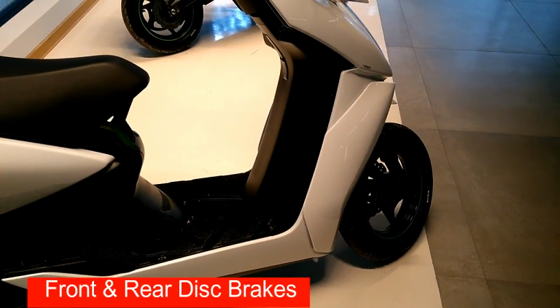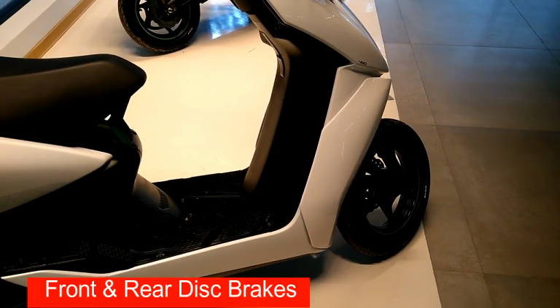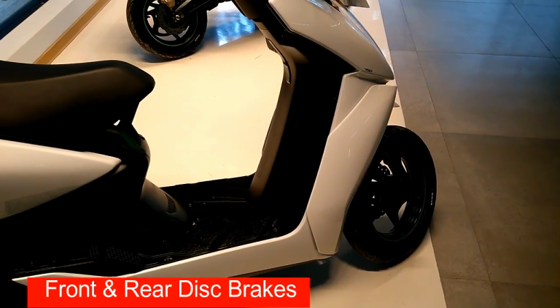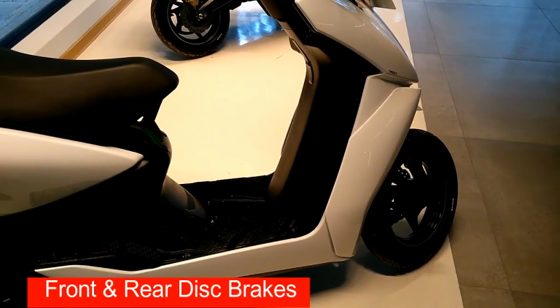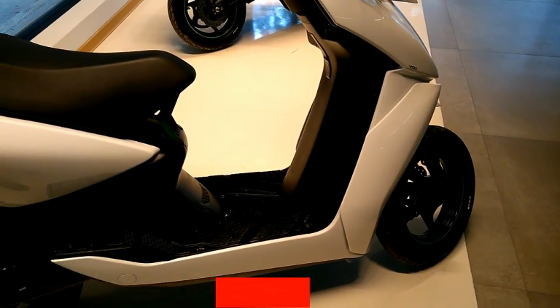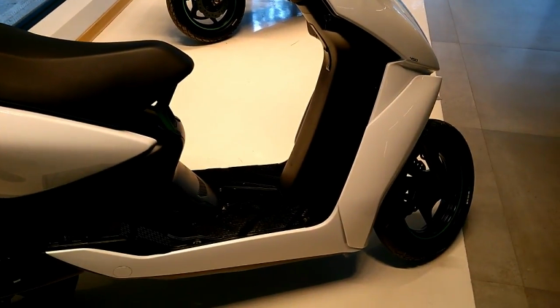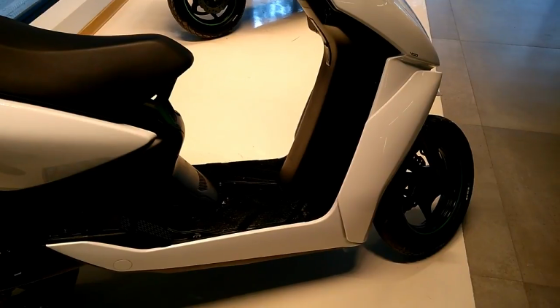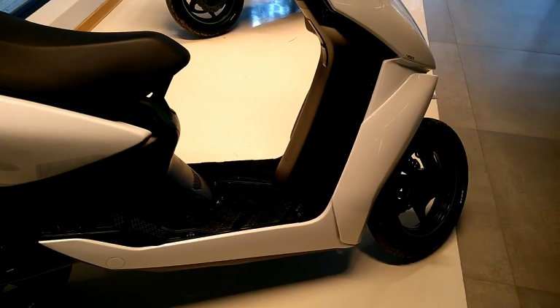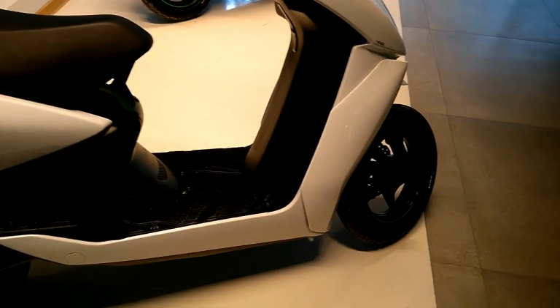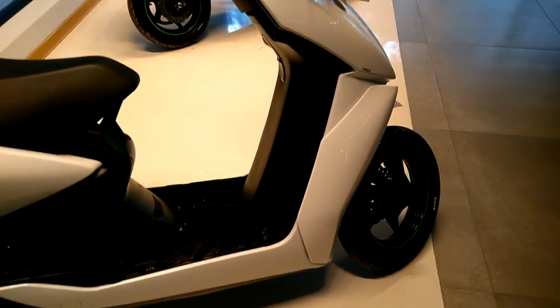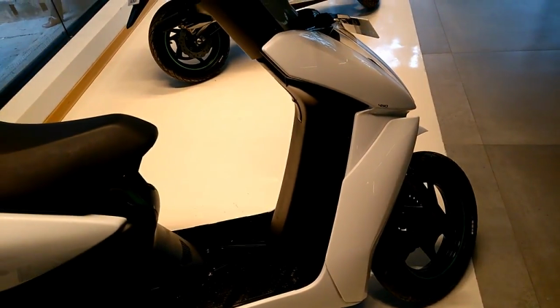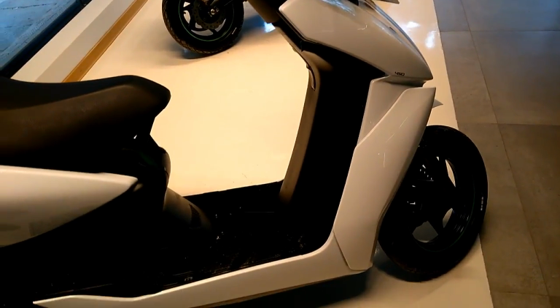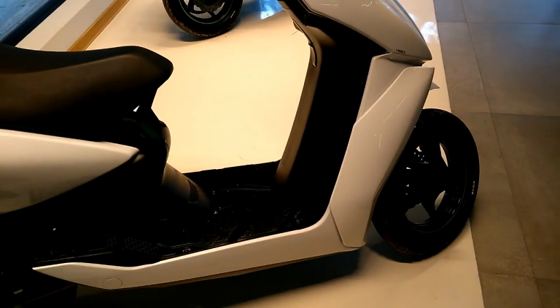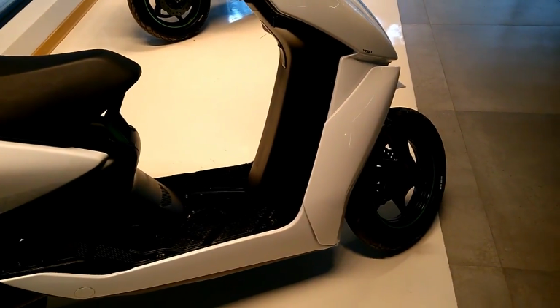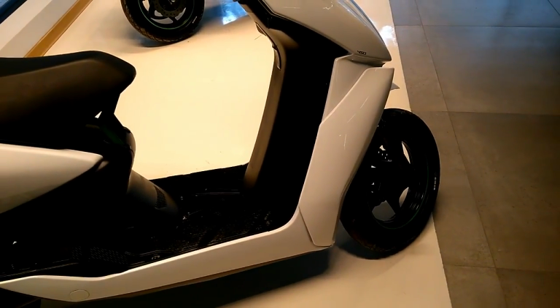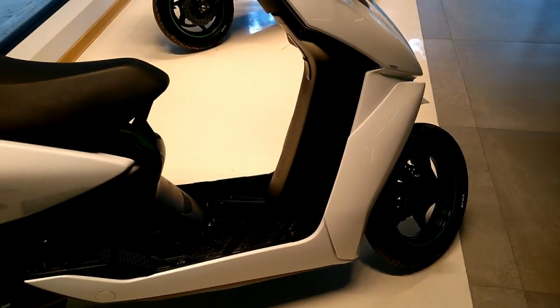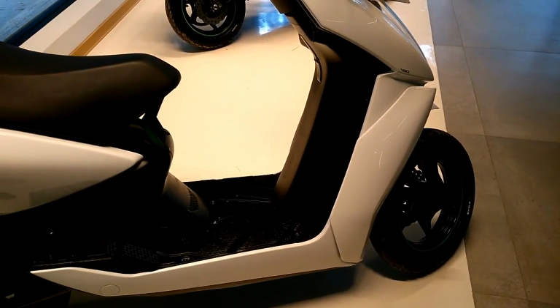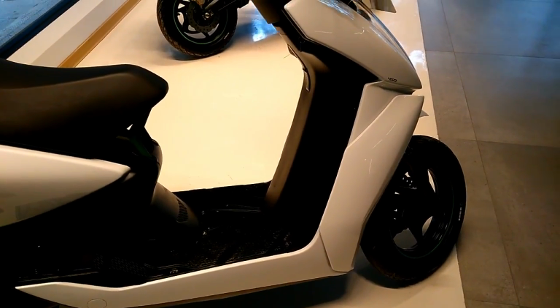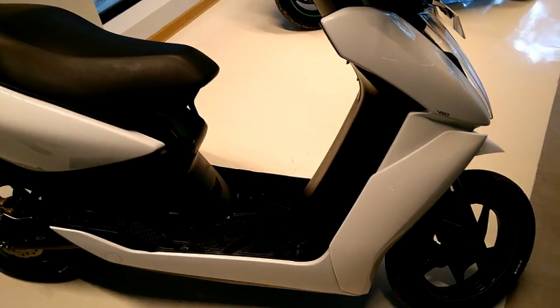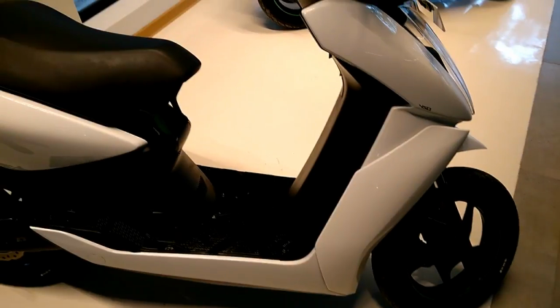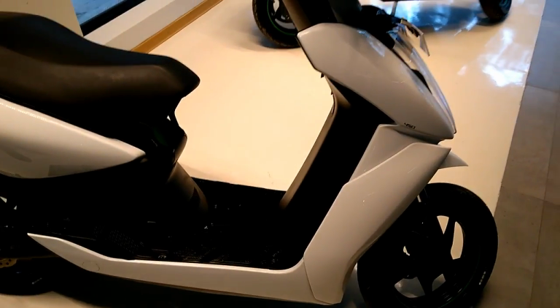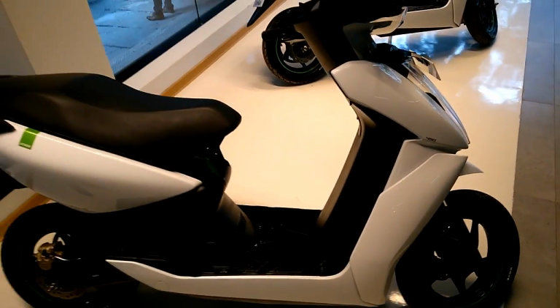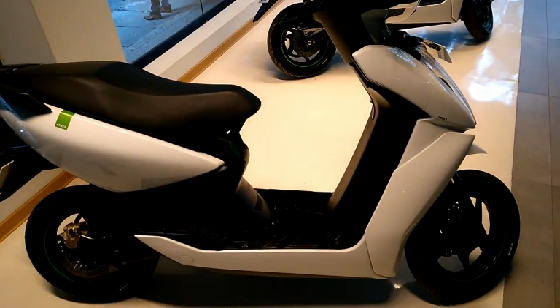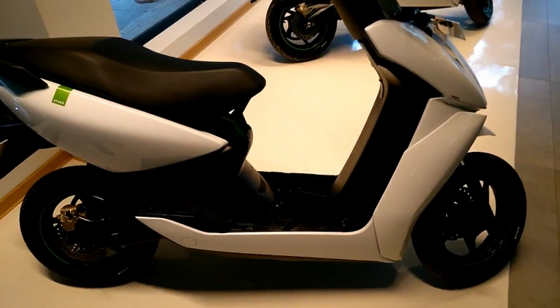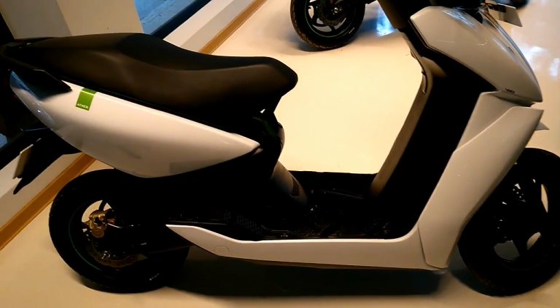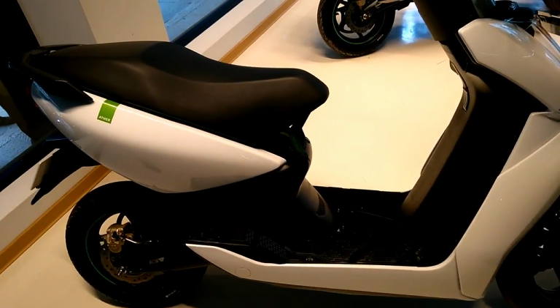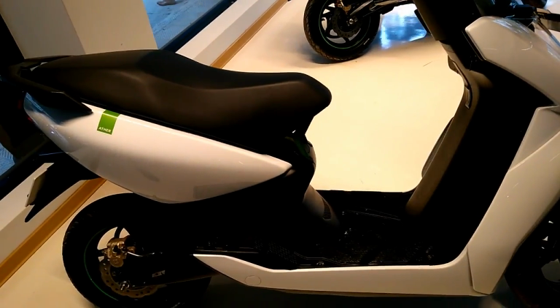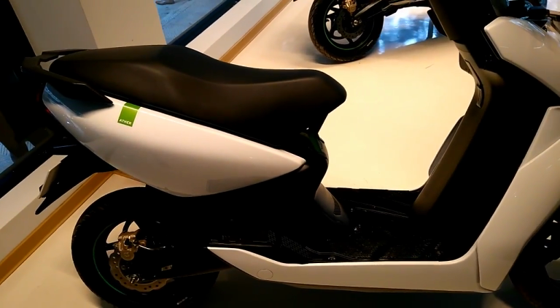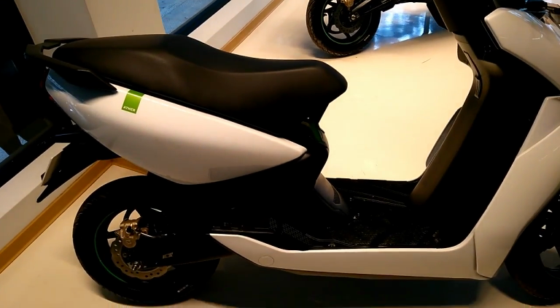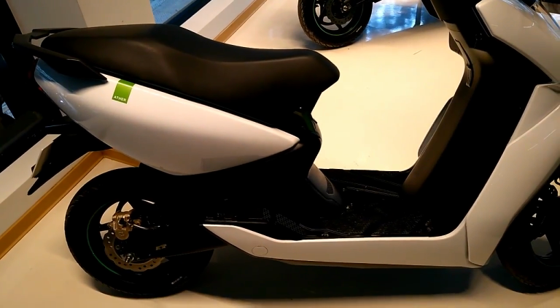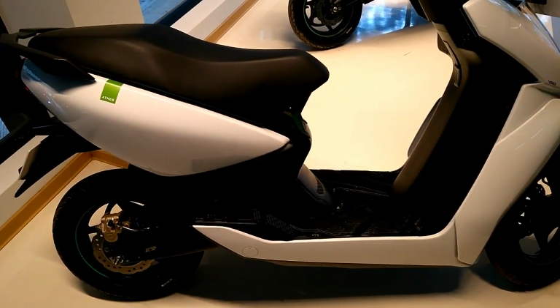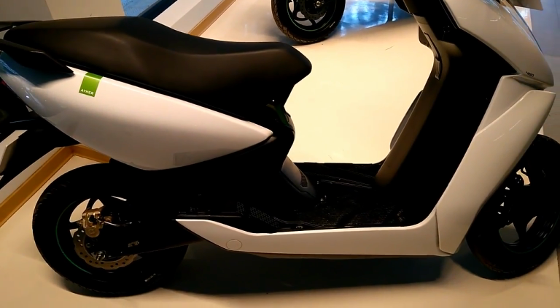One of the highlights of the Ether 450 is that it sports a disc brake at both ends and also features a hydraulic combined braking system — activated by the rear brake lever — as required by law.